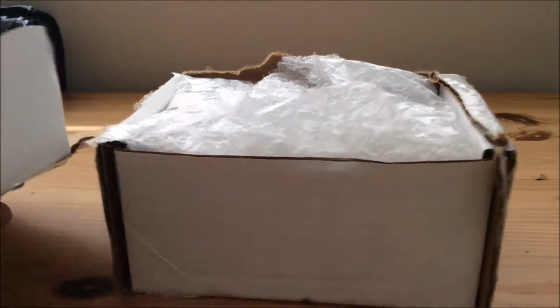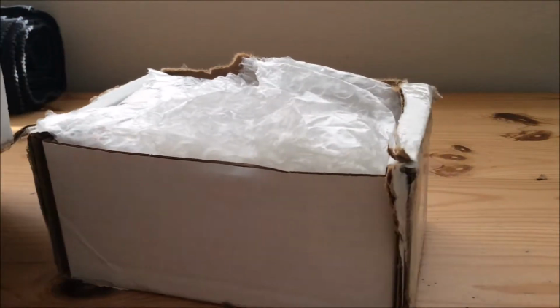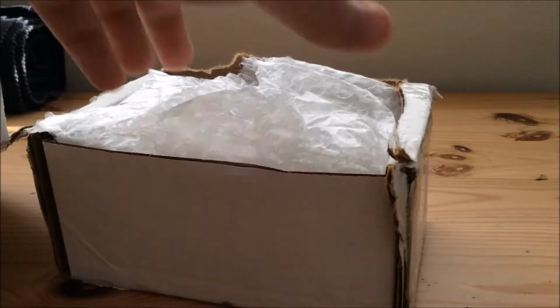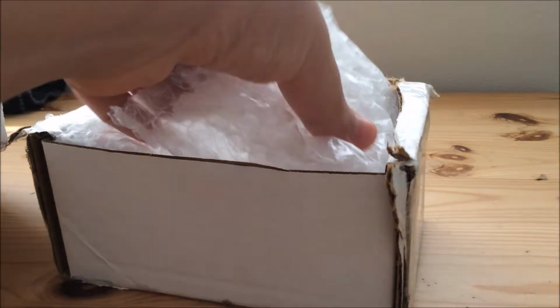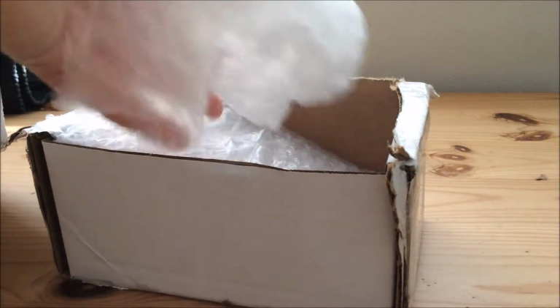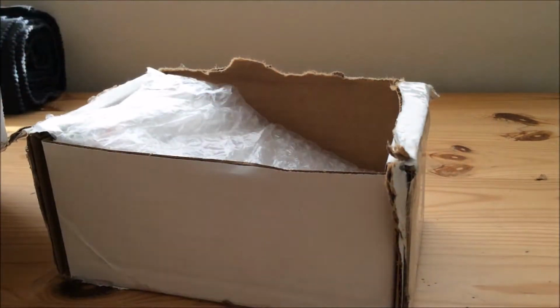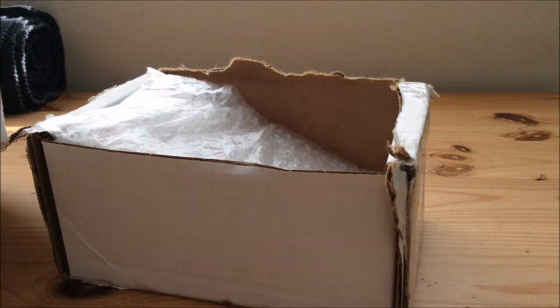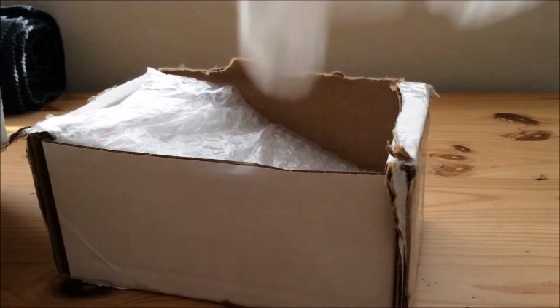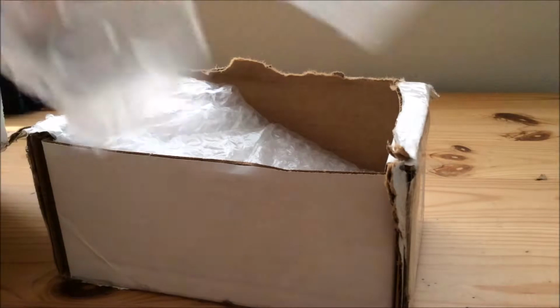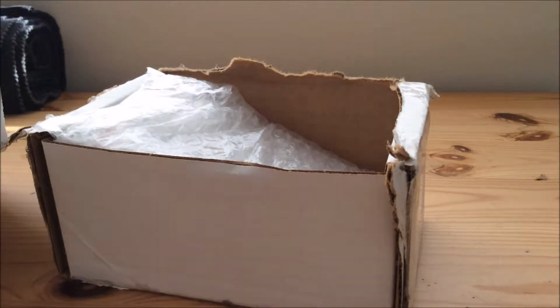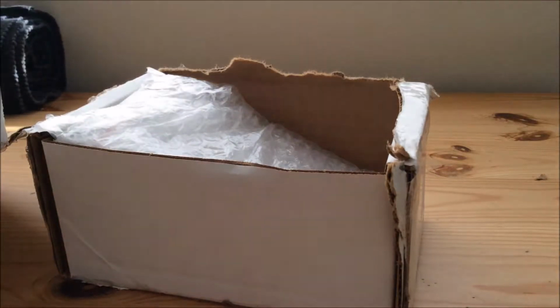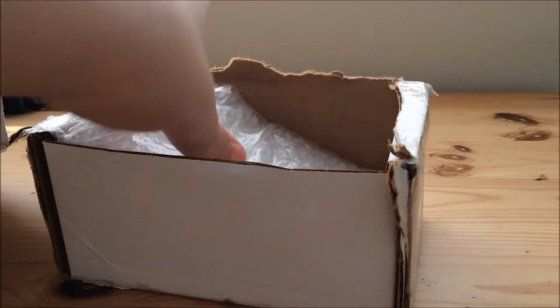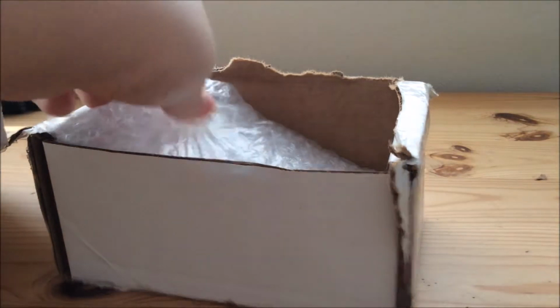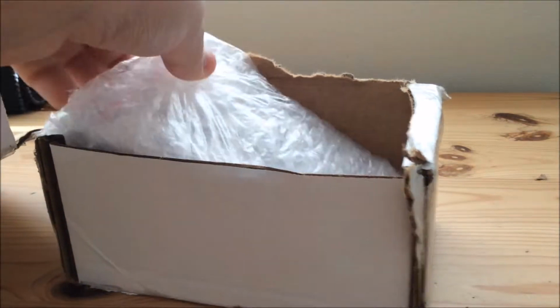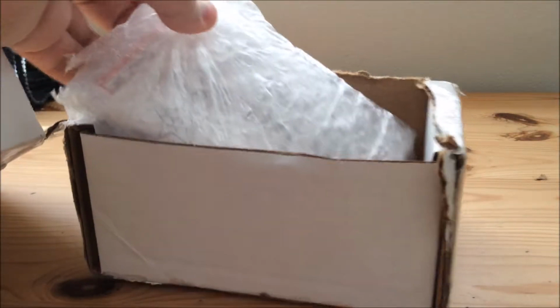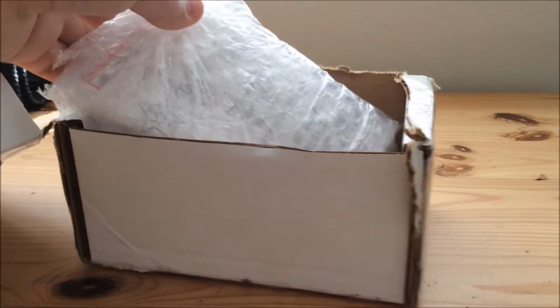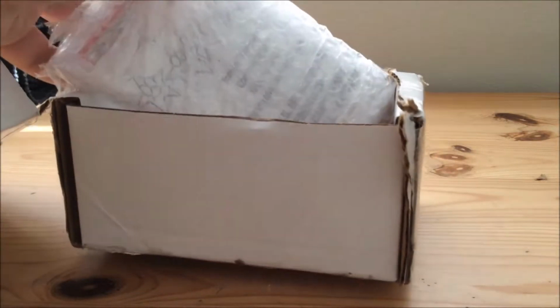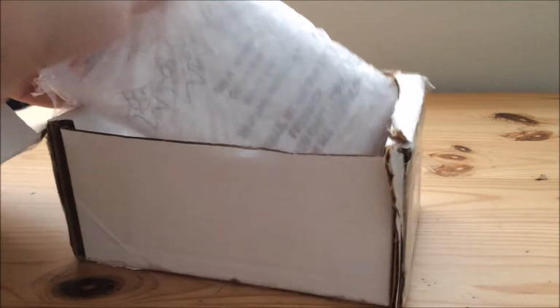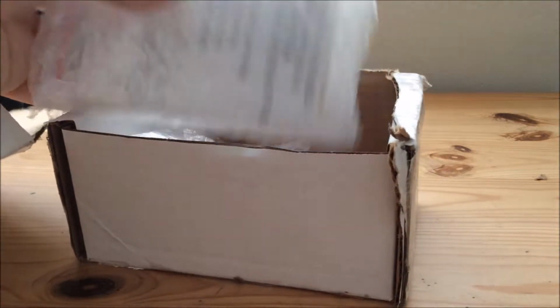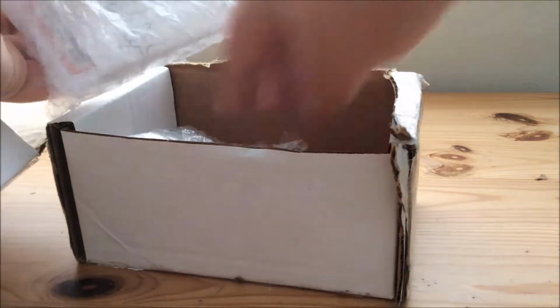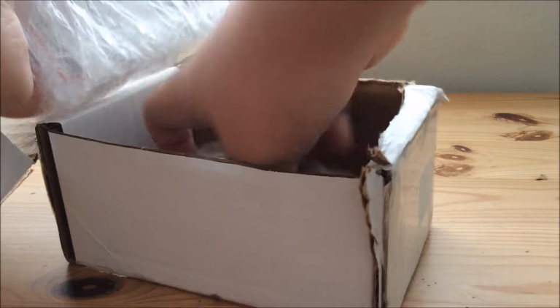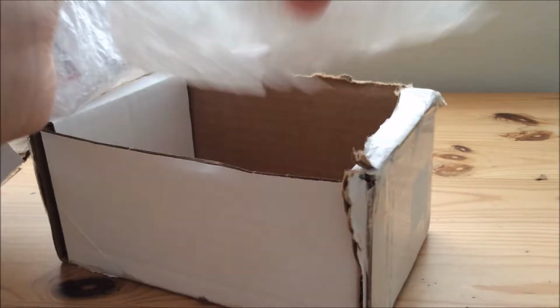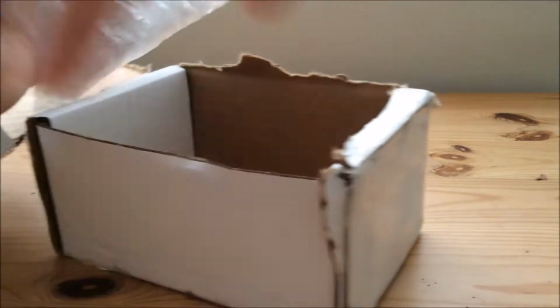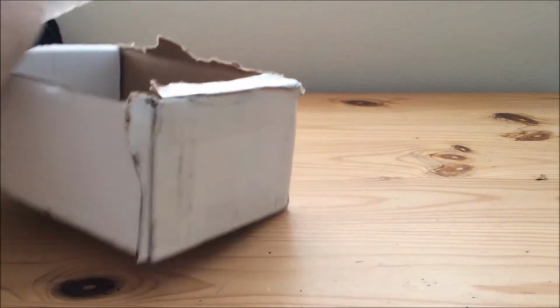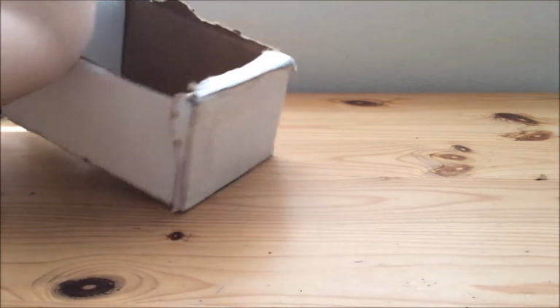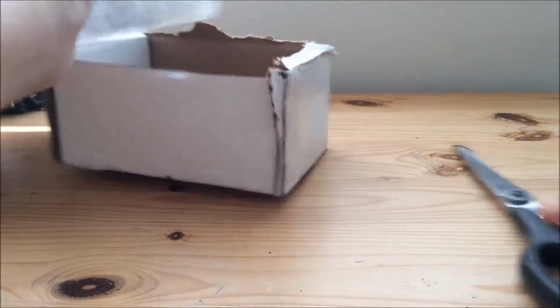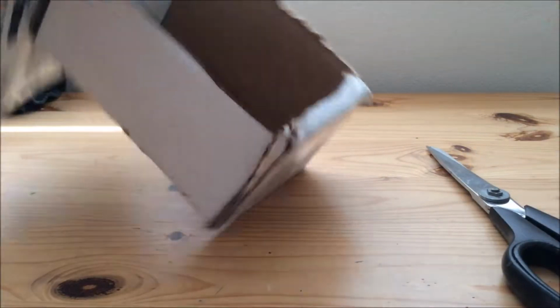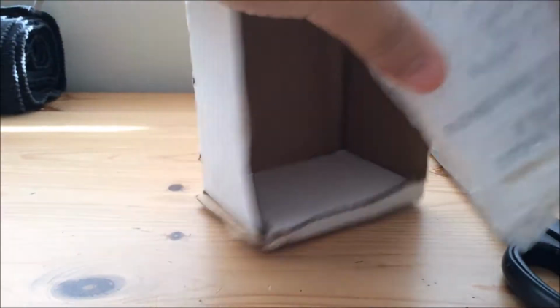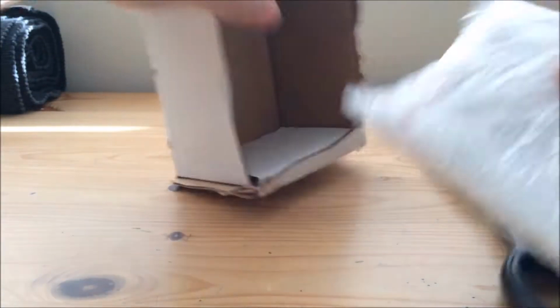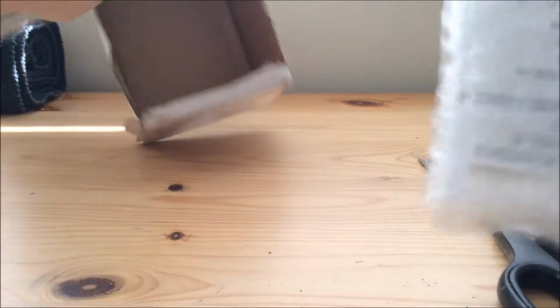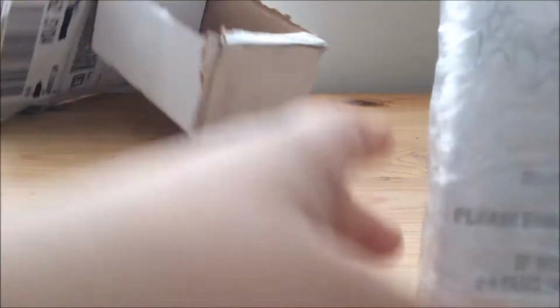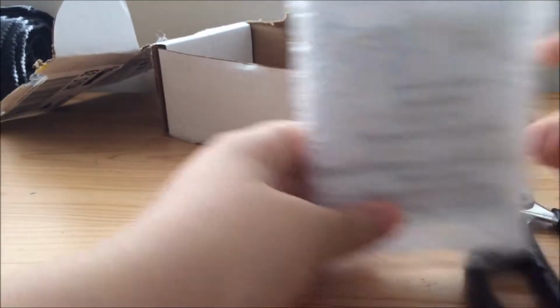Got the package open — solid two minutes of opening it. Bubble wrap. And more bubble wrap. And then, here we go.